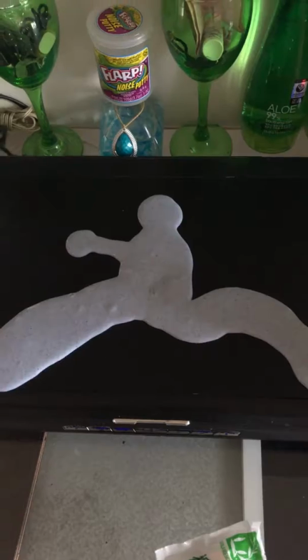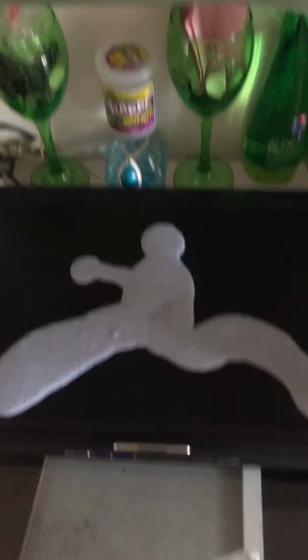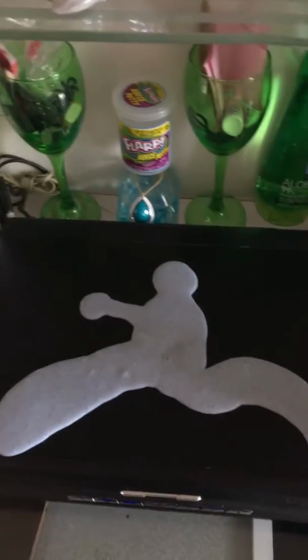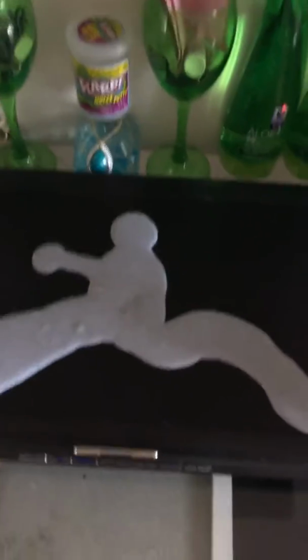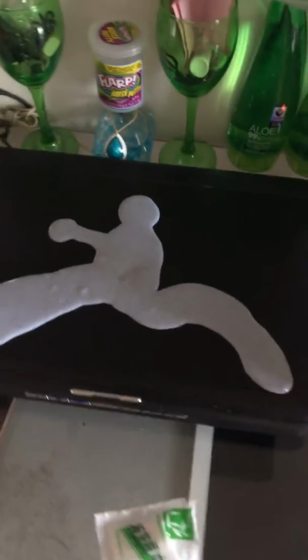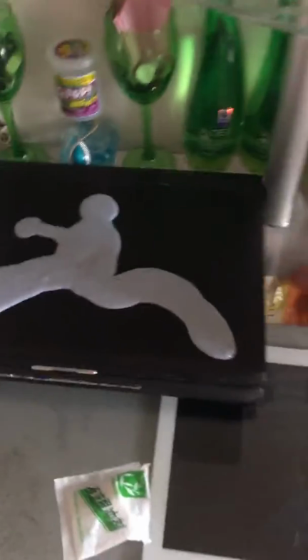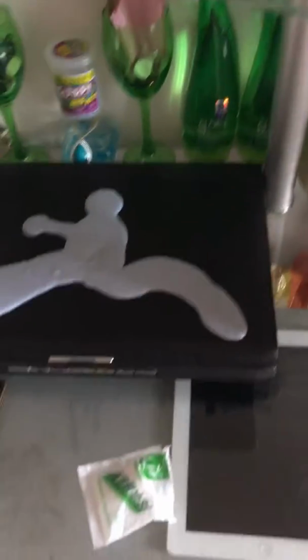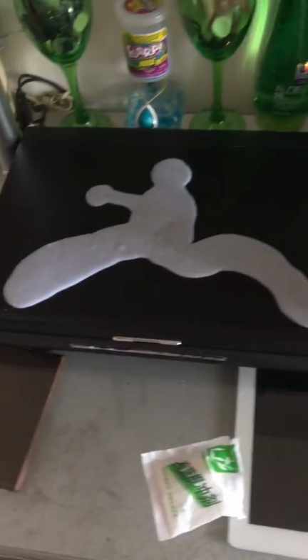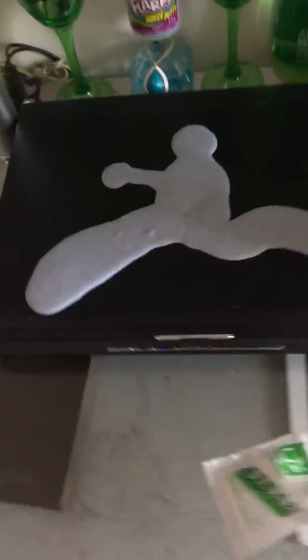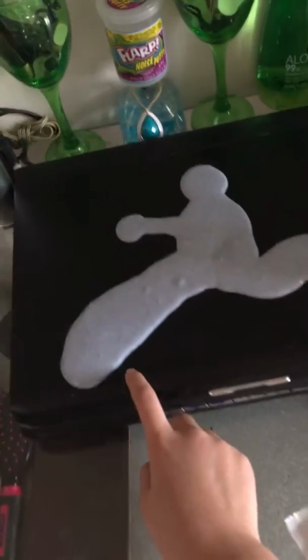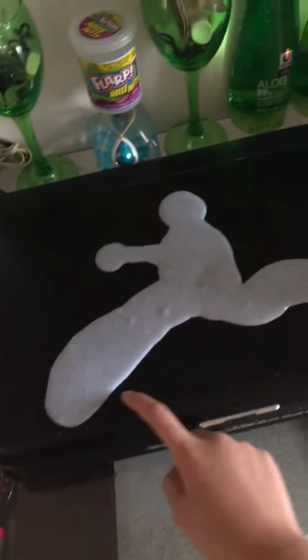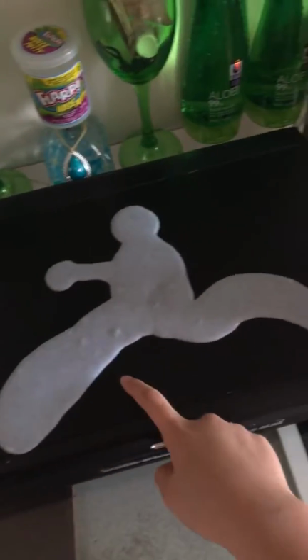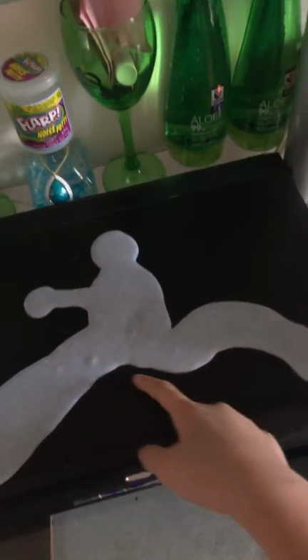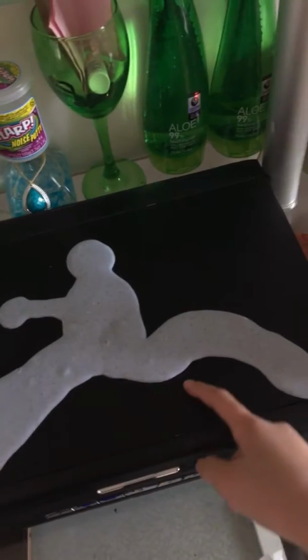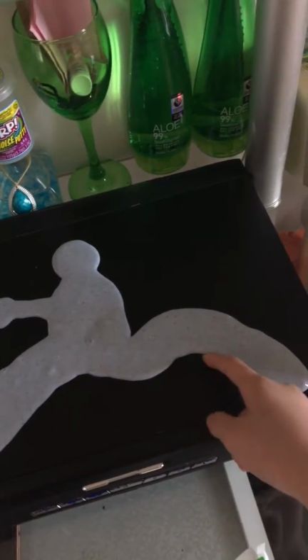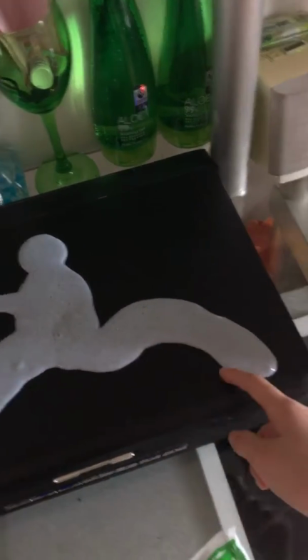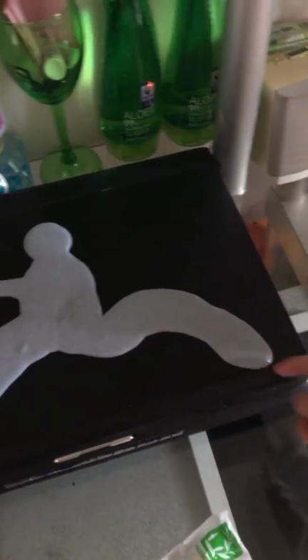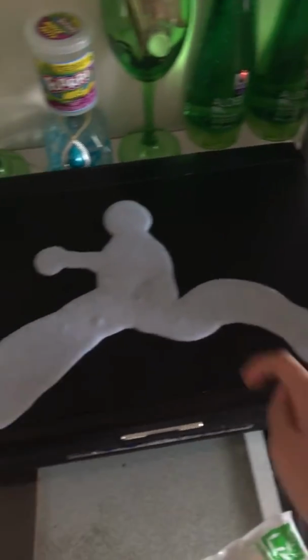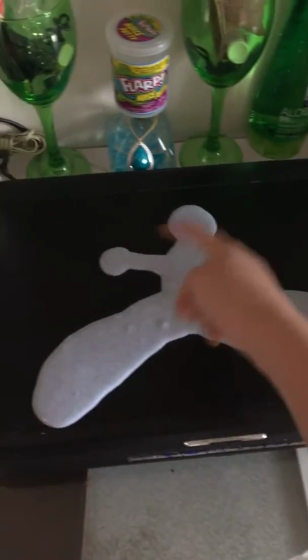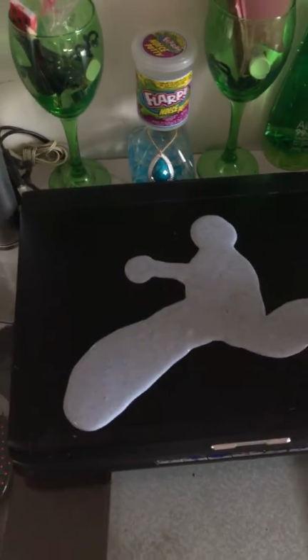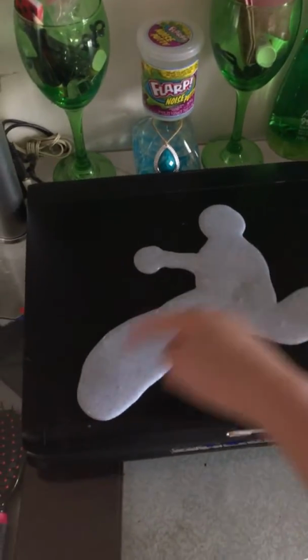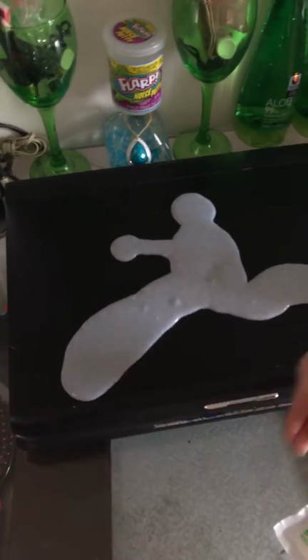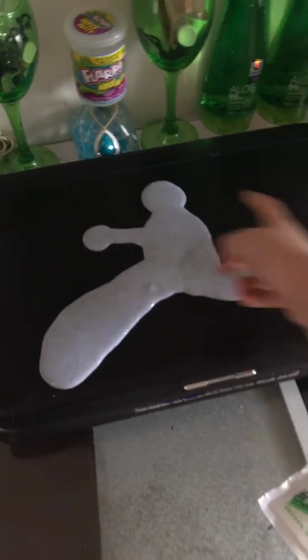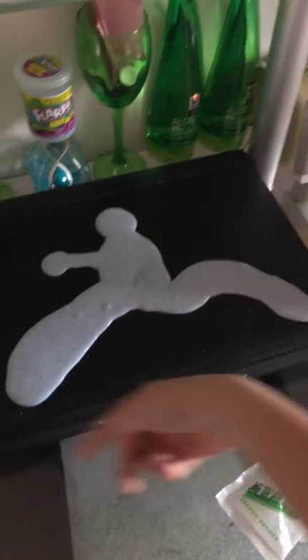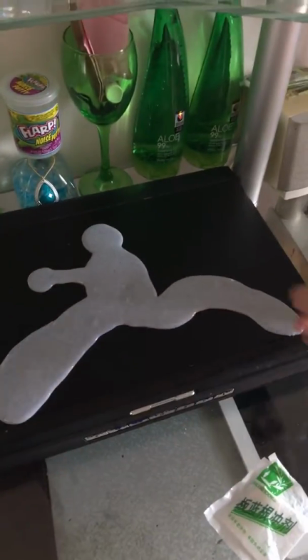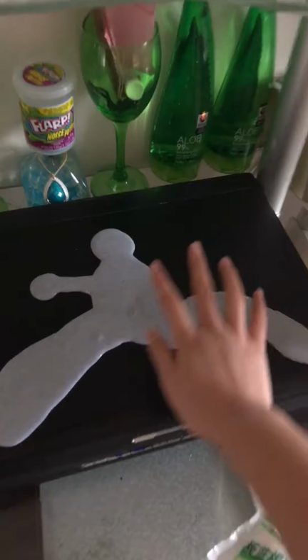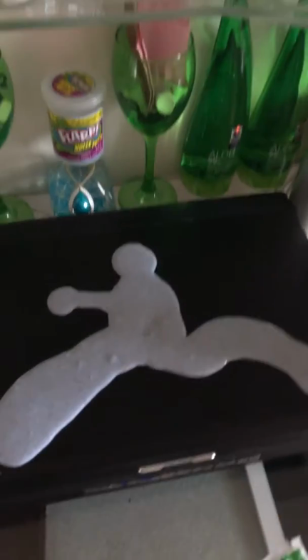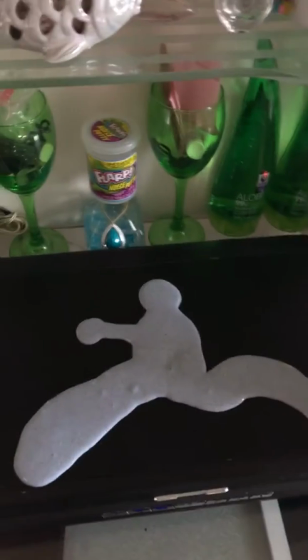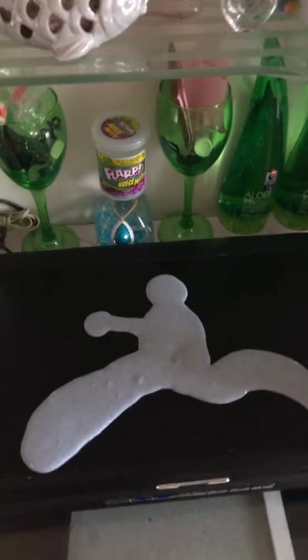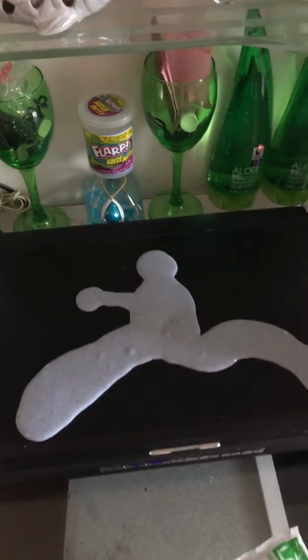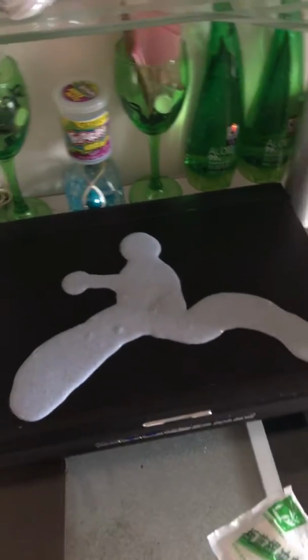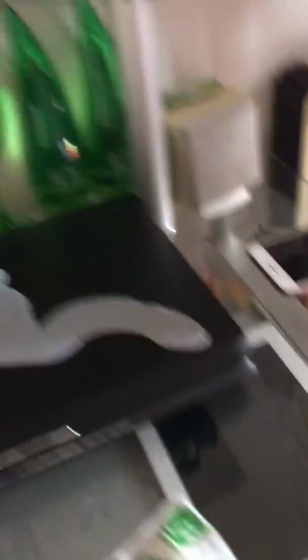Hey guys, welcome to my channel. As you can see, this is my homemade slime that I just made yesterday. And as you can see, what is this shape? It looks like a person — the shoes, you know, this kind of shoes.